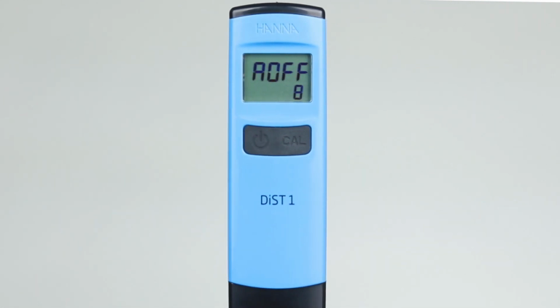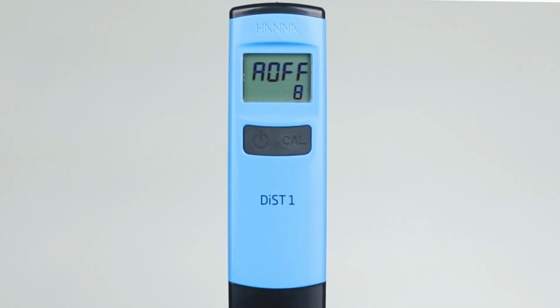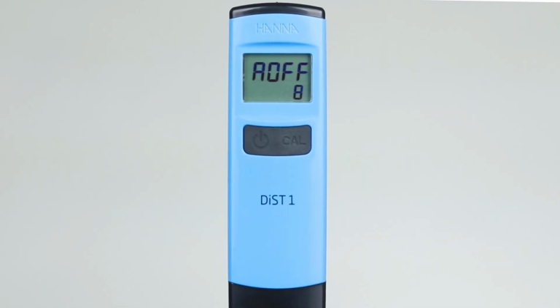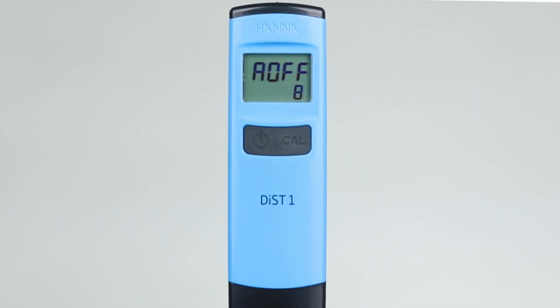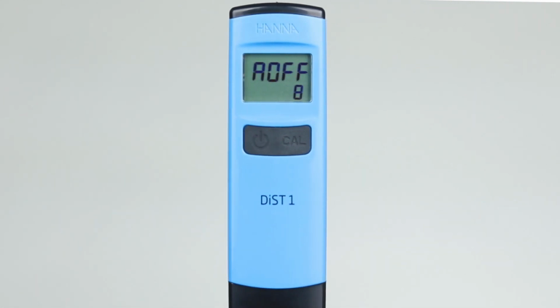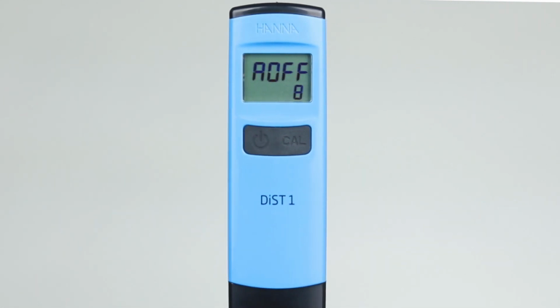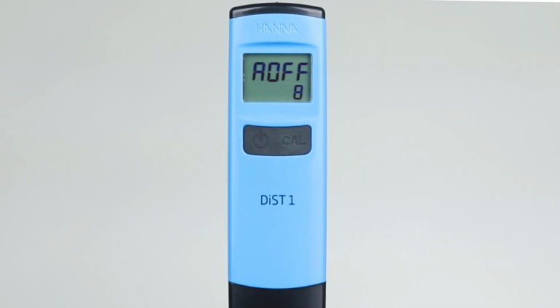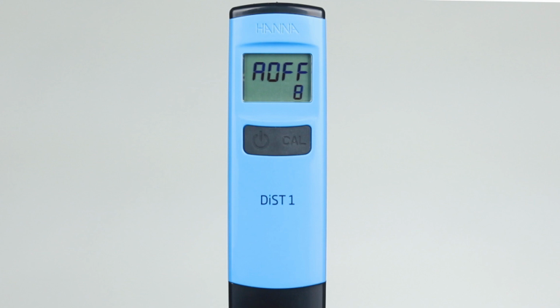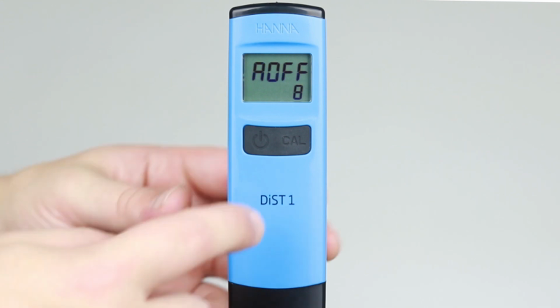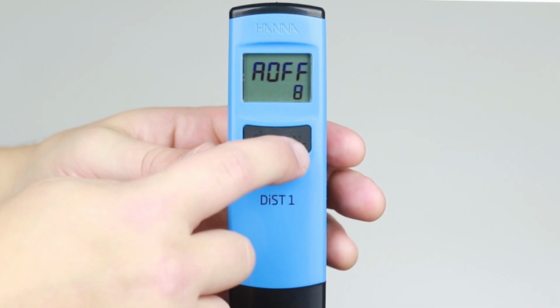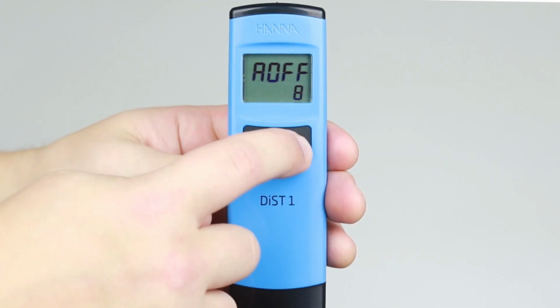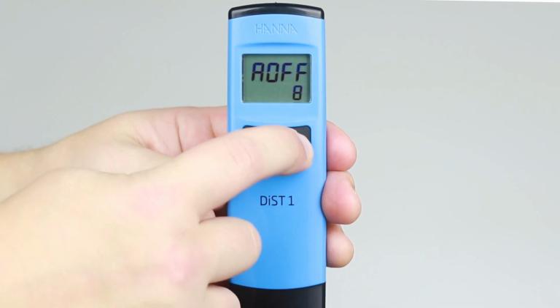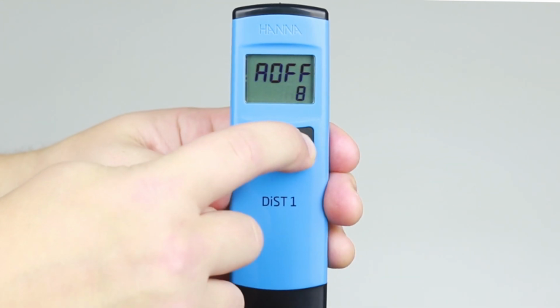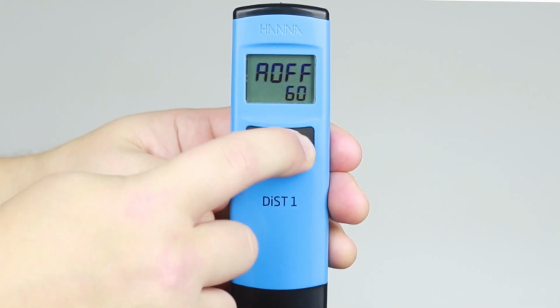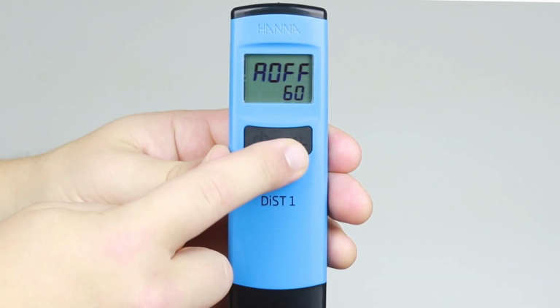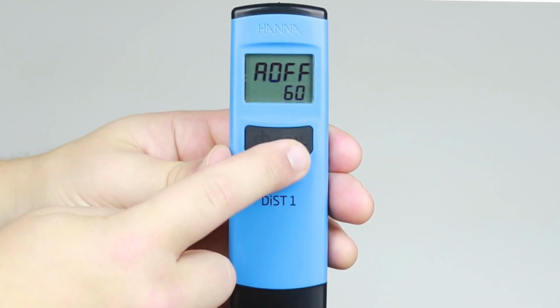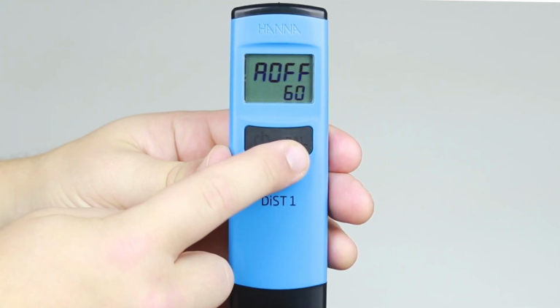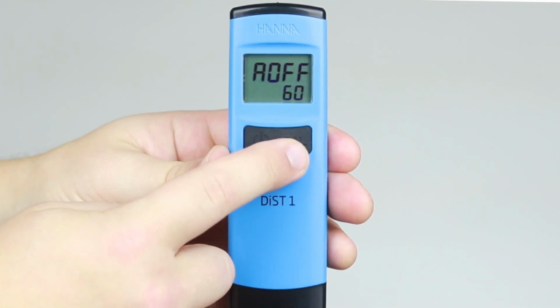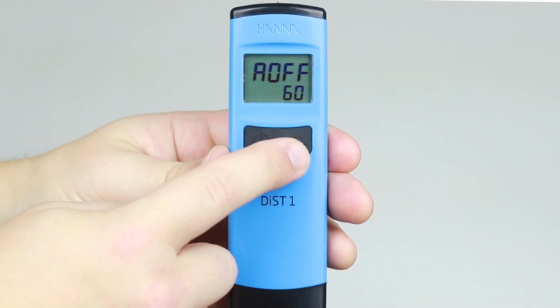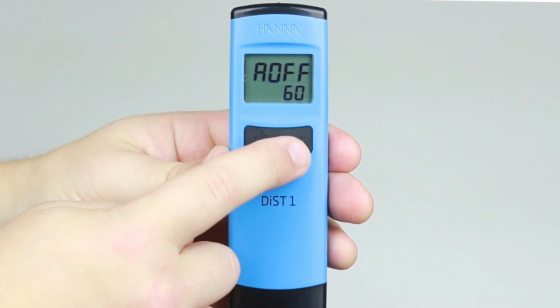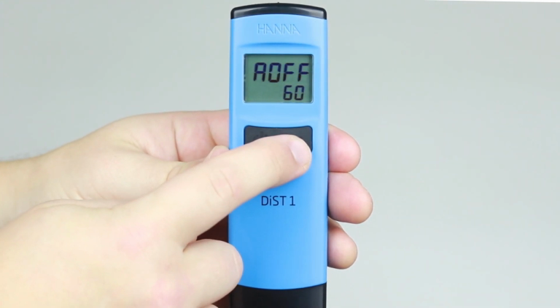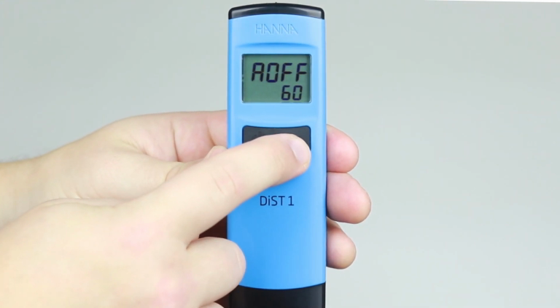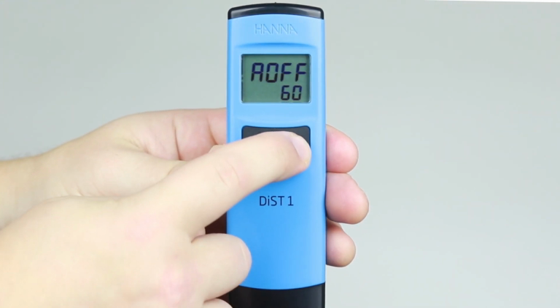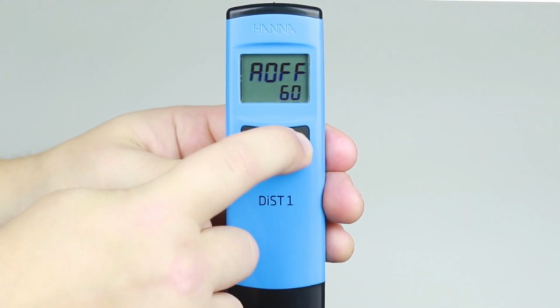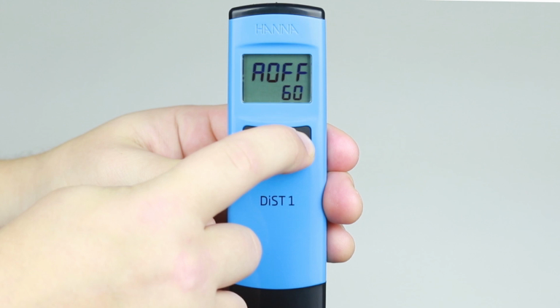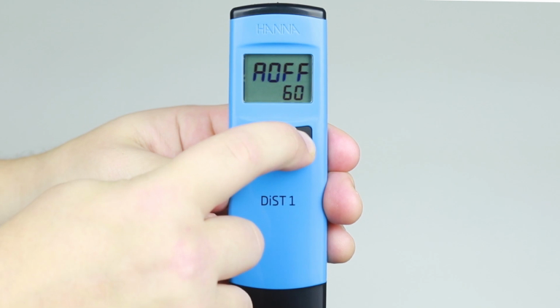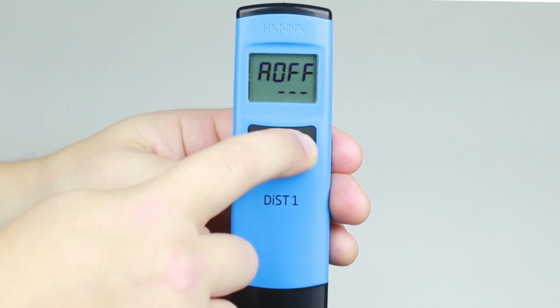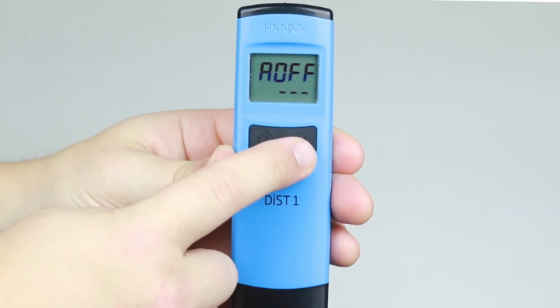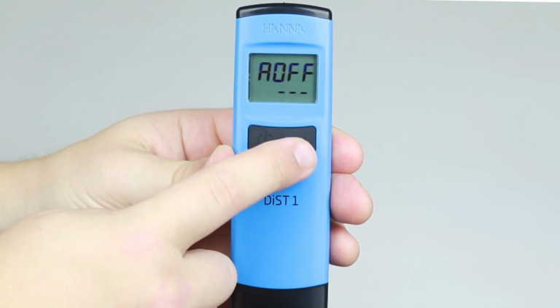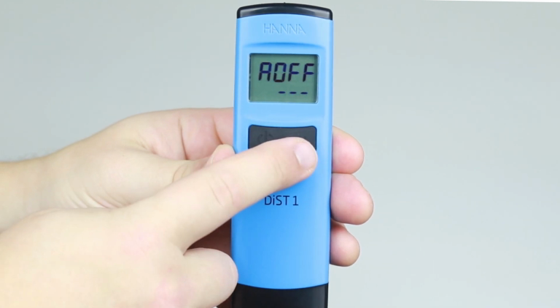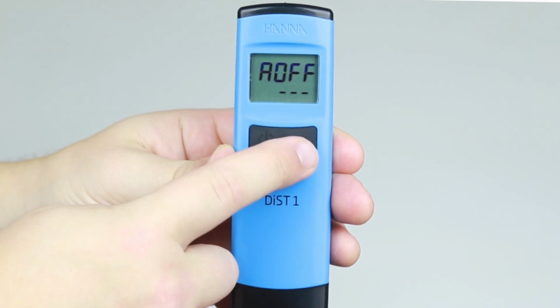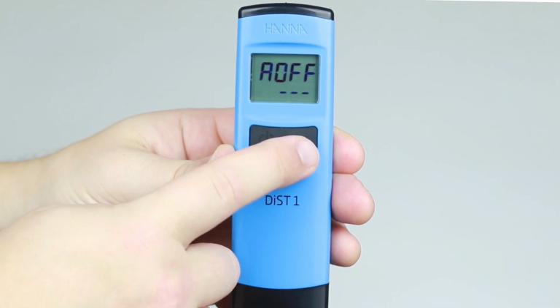The default setting for automatic shutoff is 8 minutes. Pressing the CAL button cycles through to 60 minutes, then disabled, and finally back to 8 minutes.